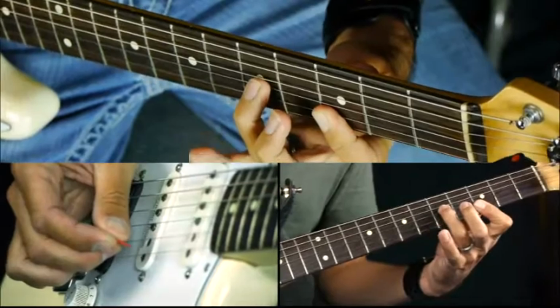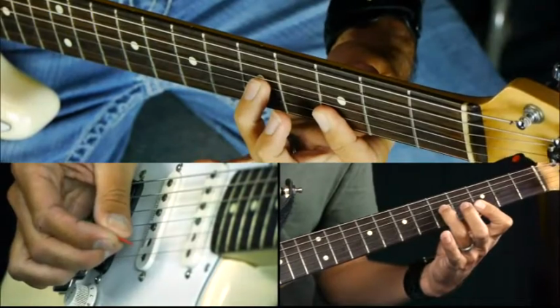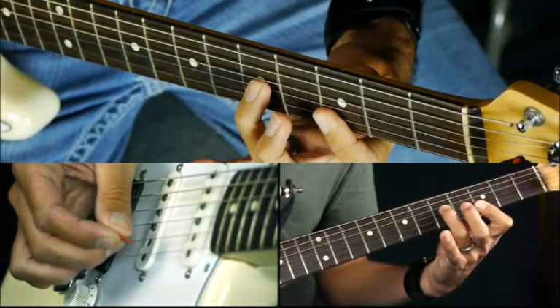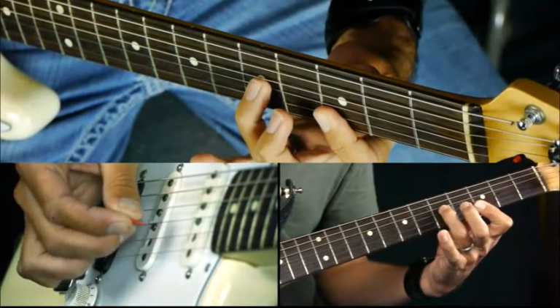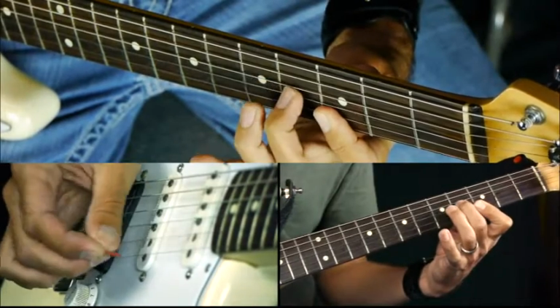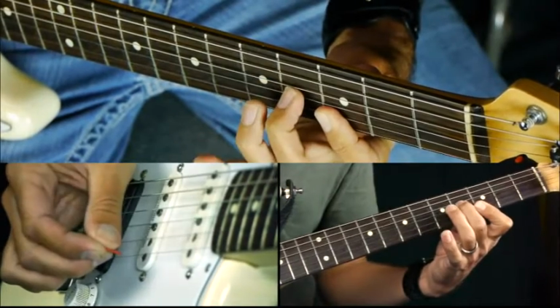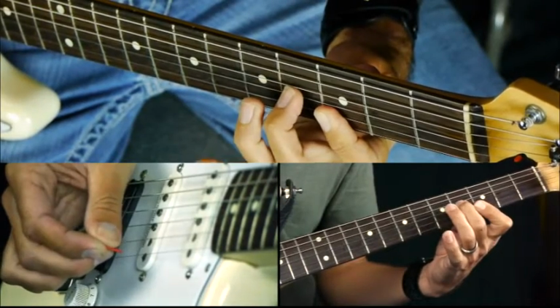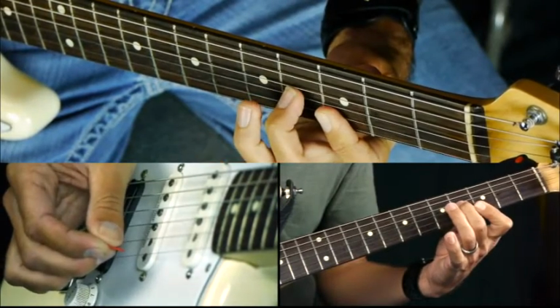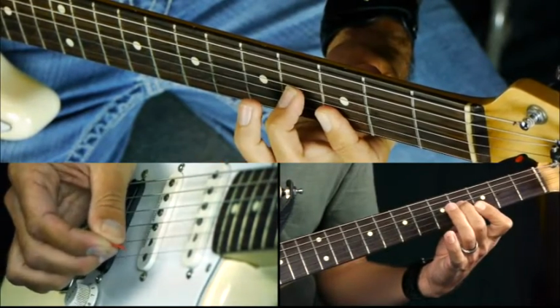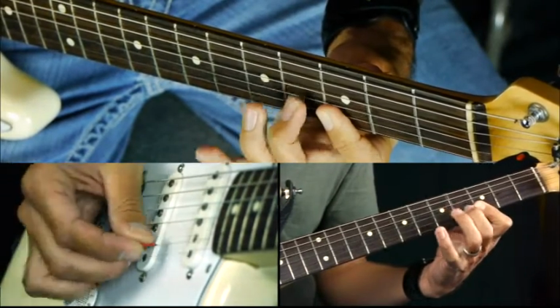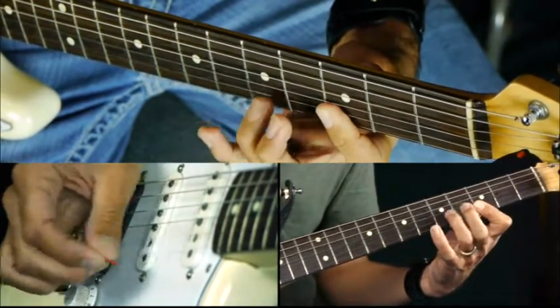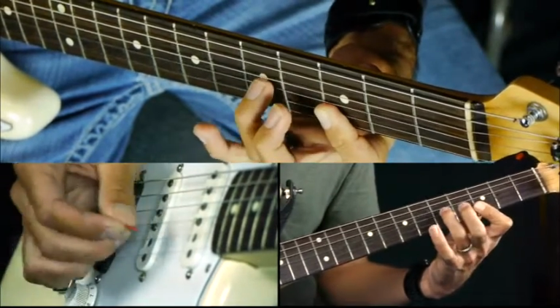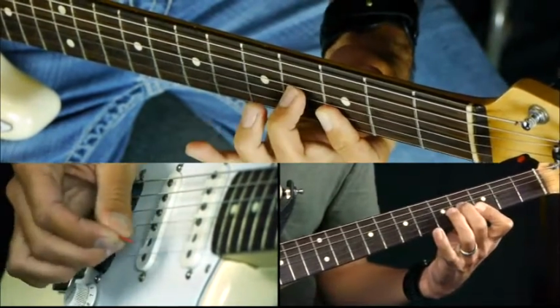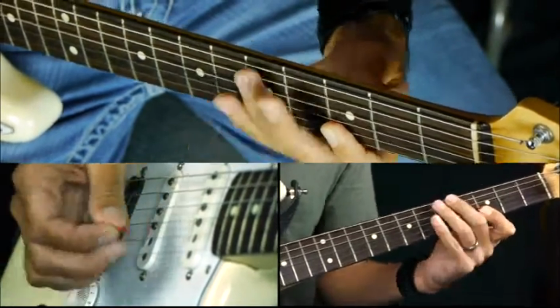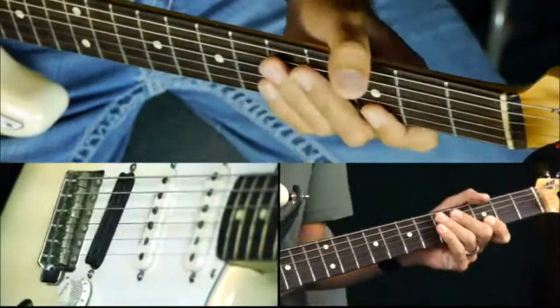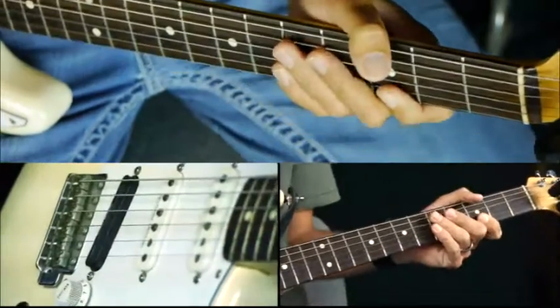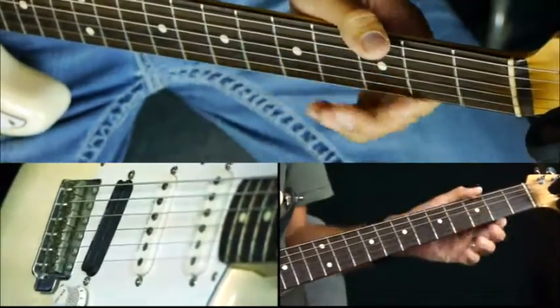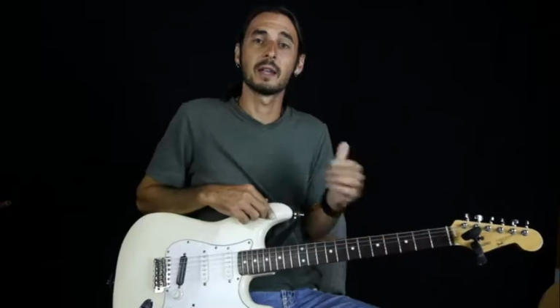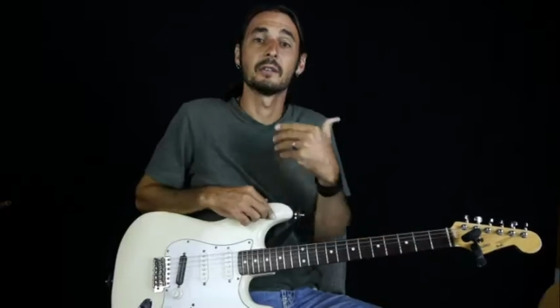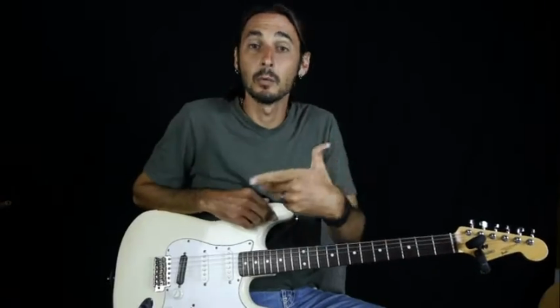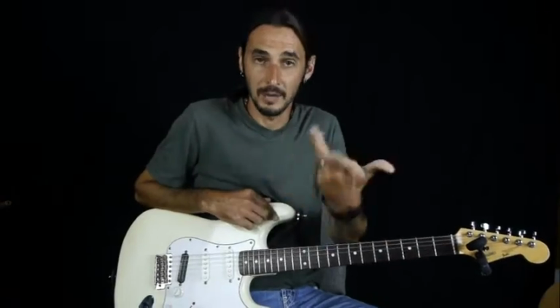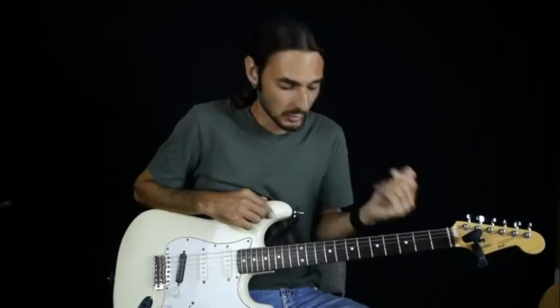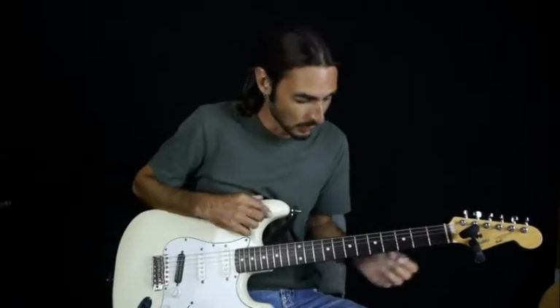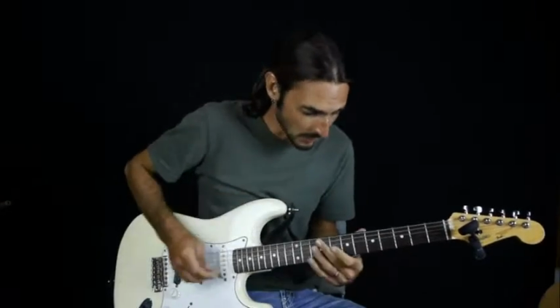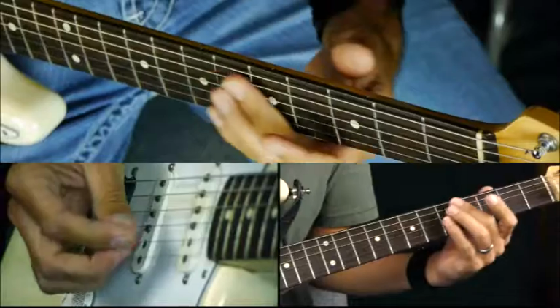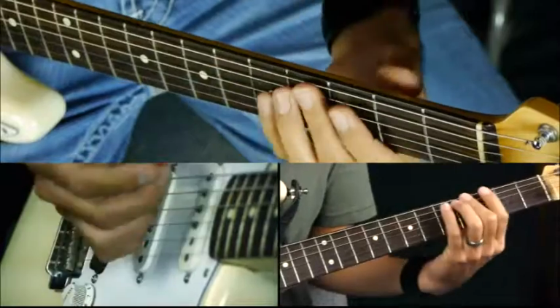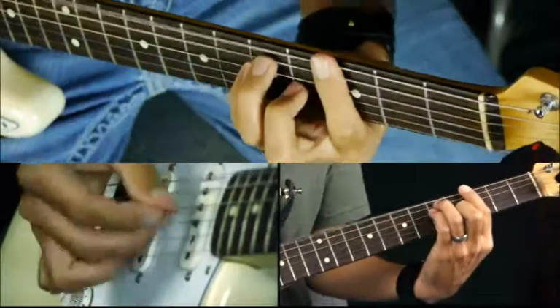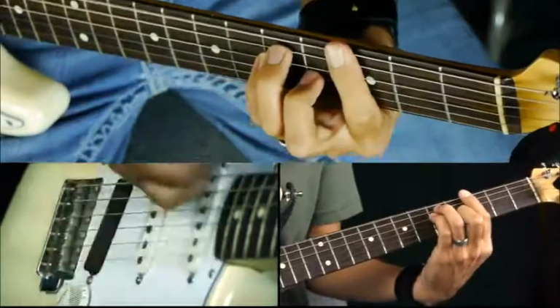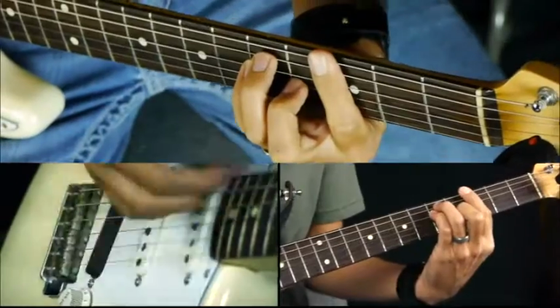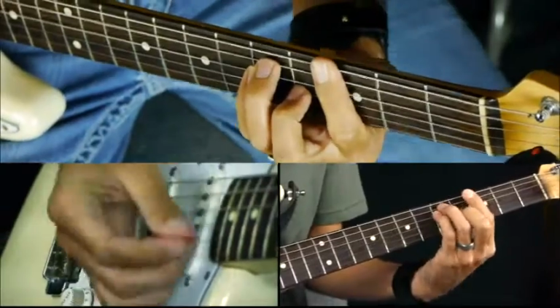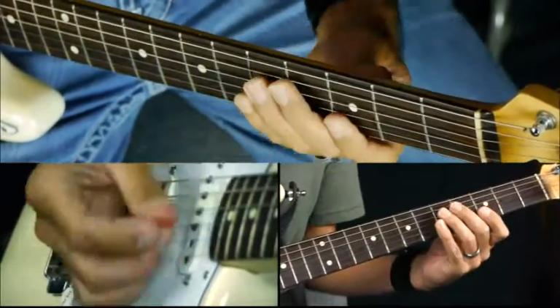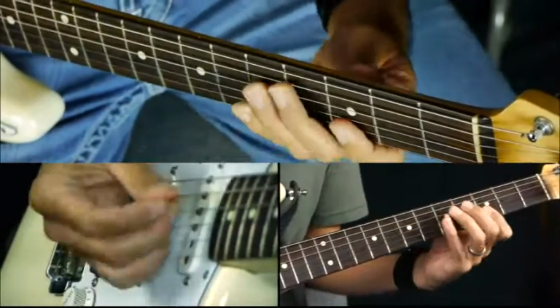You can stay on the fifth fret and down to the third on the fourth fret. It's all using a lot of double stops - two notes - because it makes it fuller.